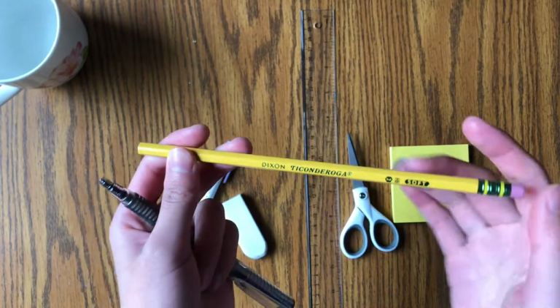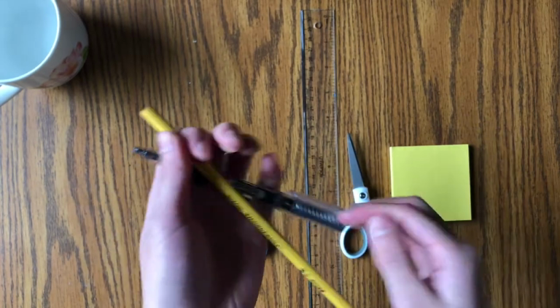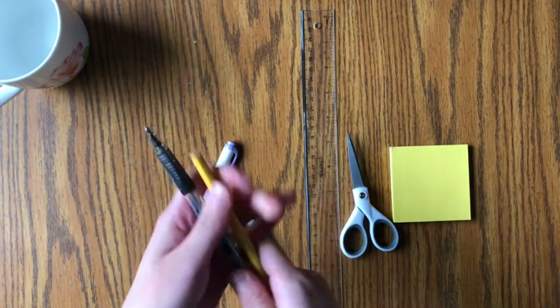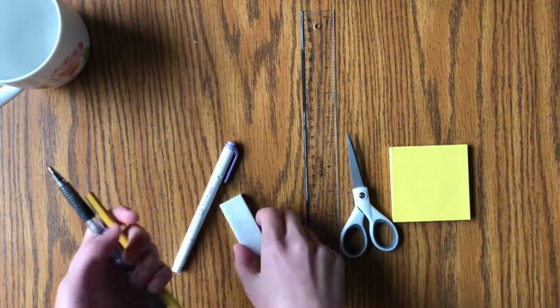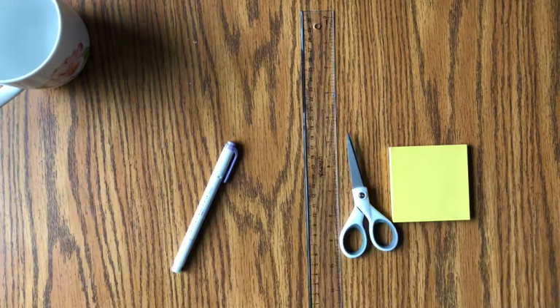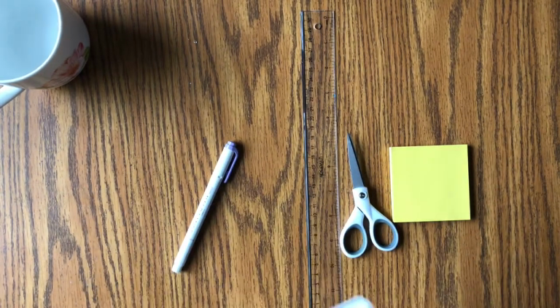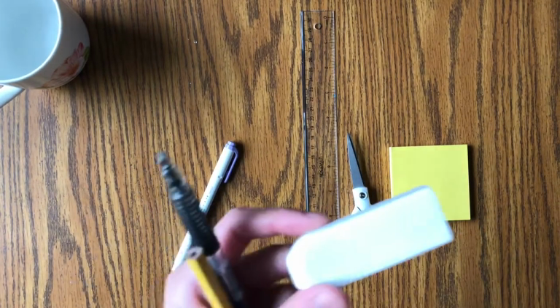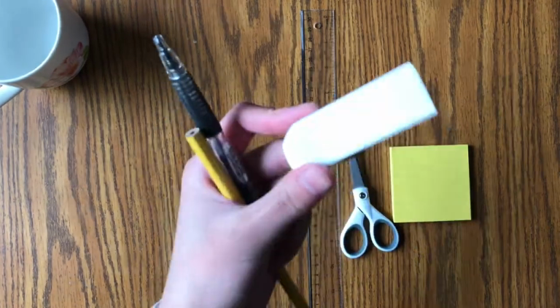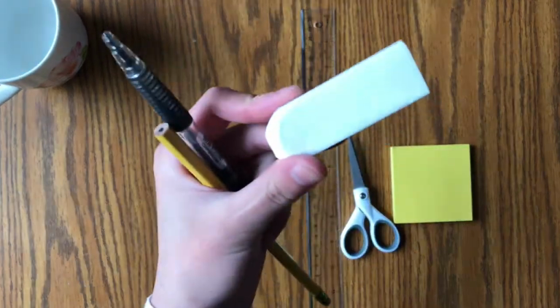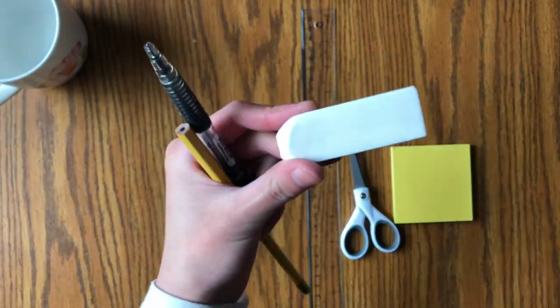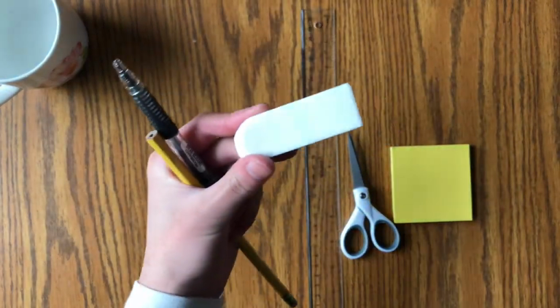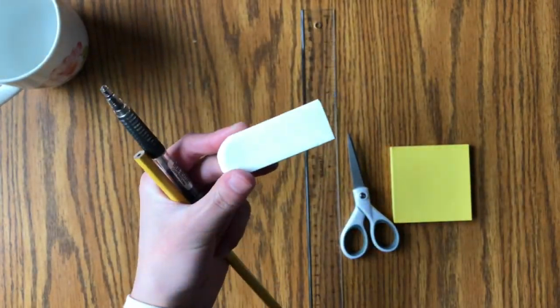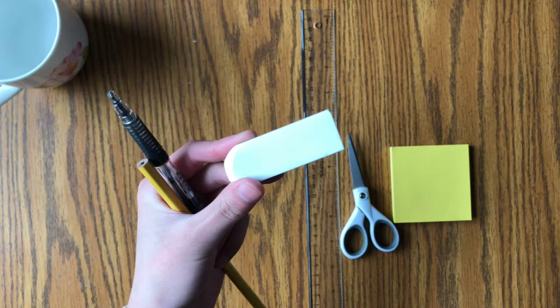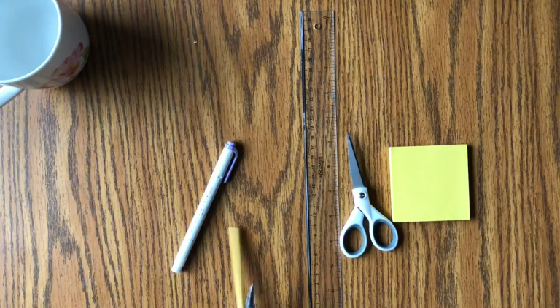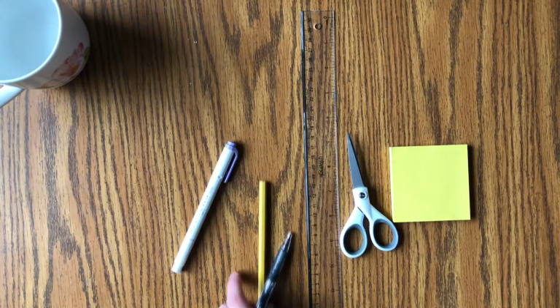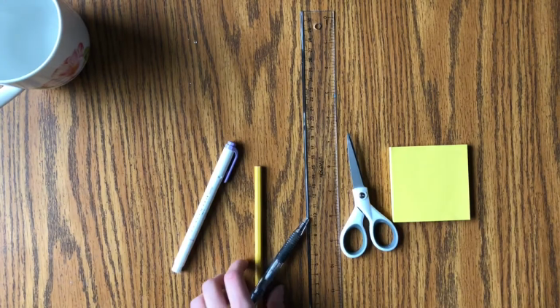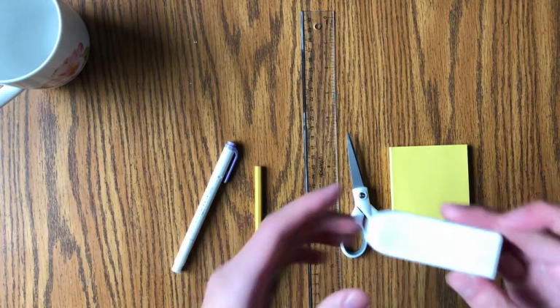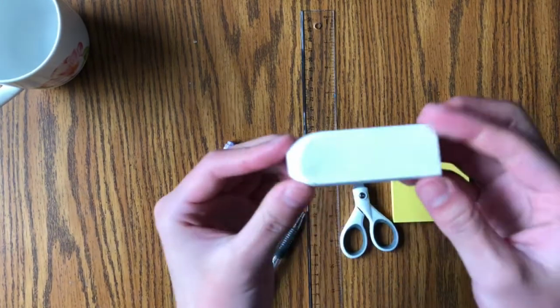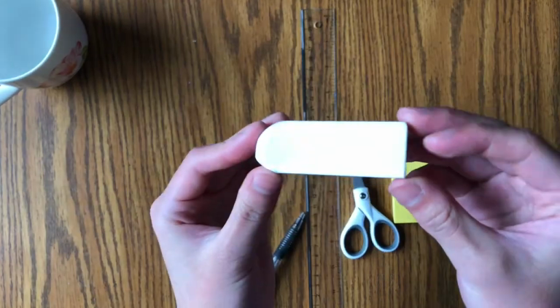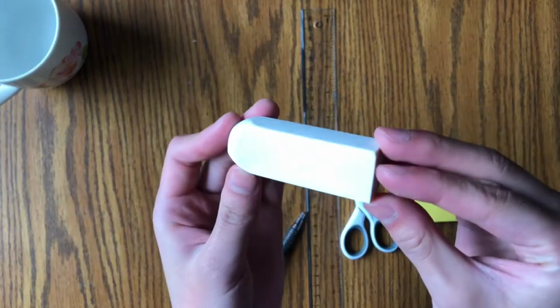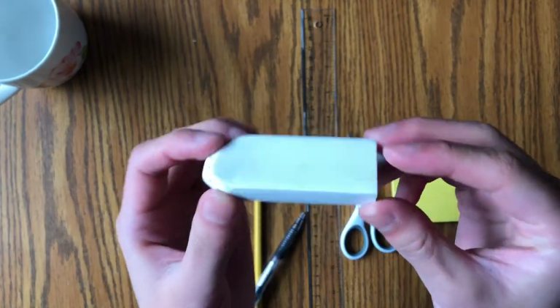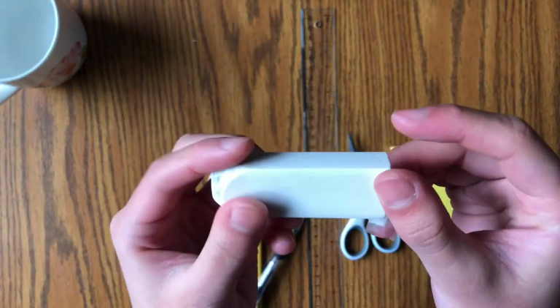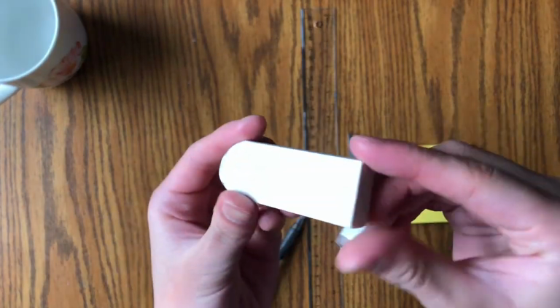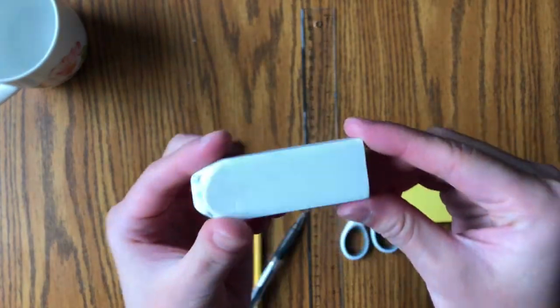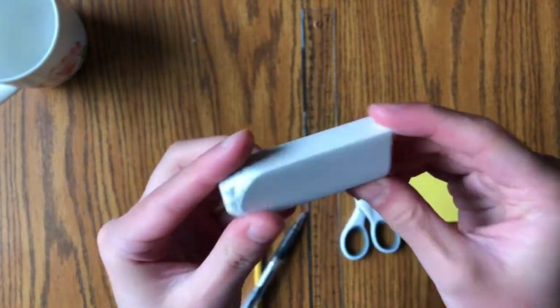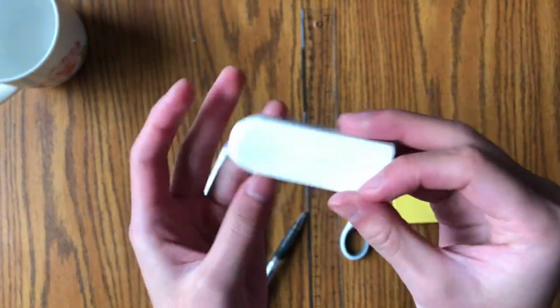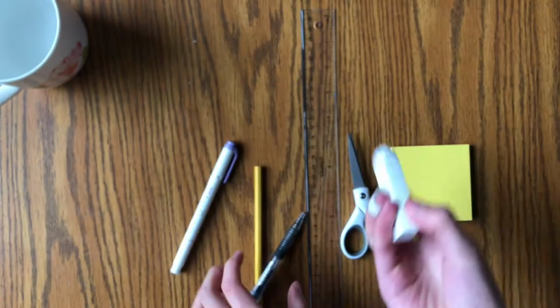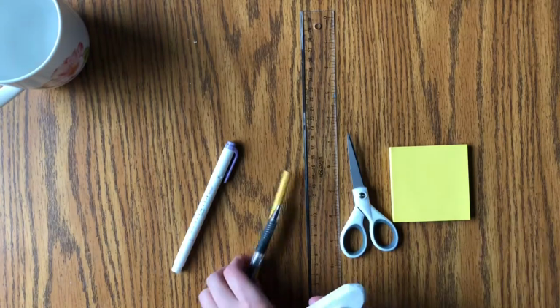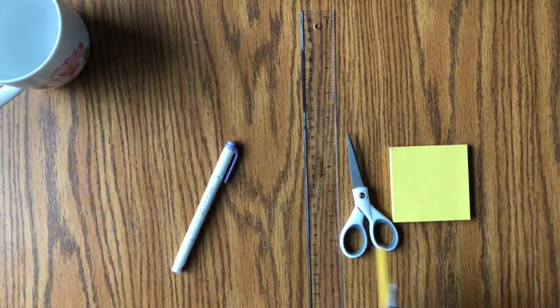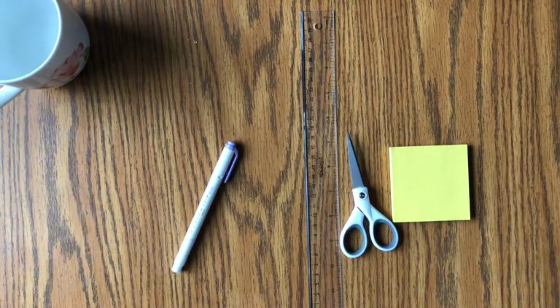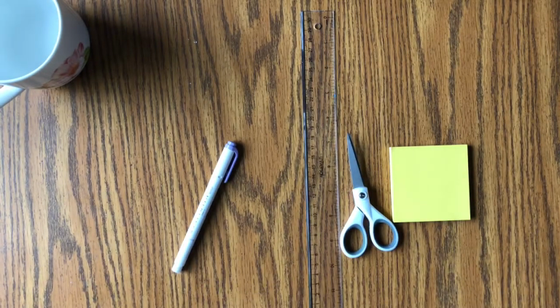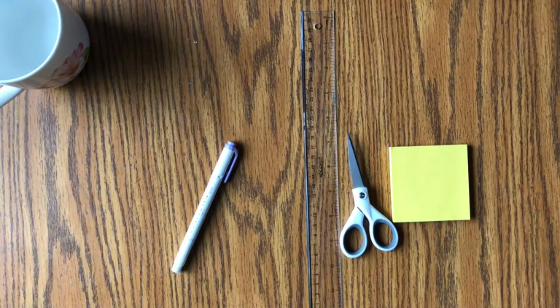Remember, you can get all of these supplies — they're linked right down below. This eraser is from Pentel, it's the High Polymer eraser, and I love it so much. It's such a good eraser, I definitely recommend it.